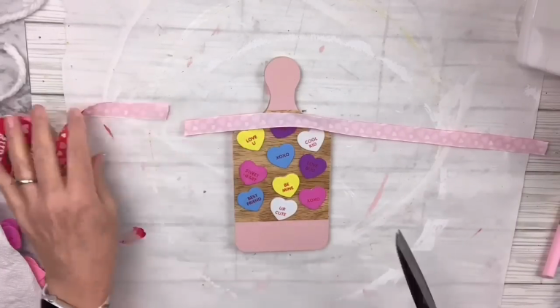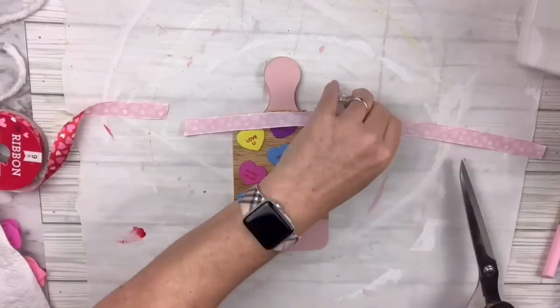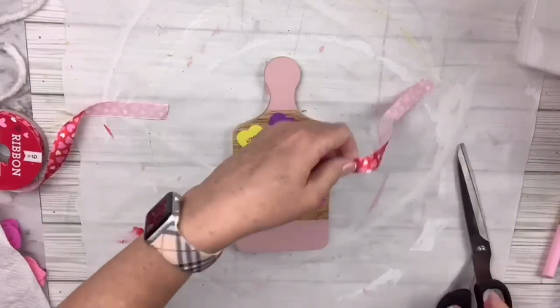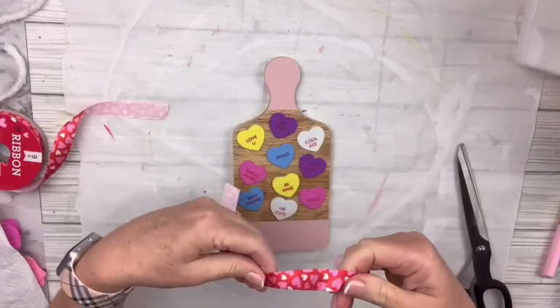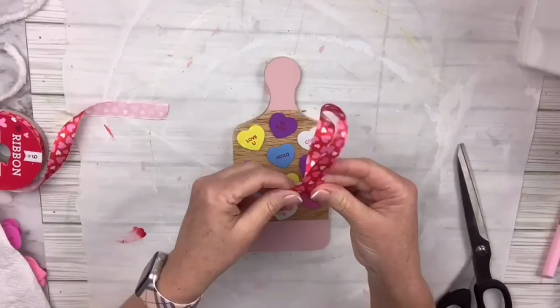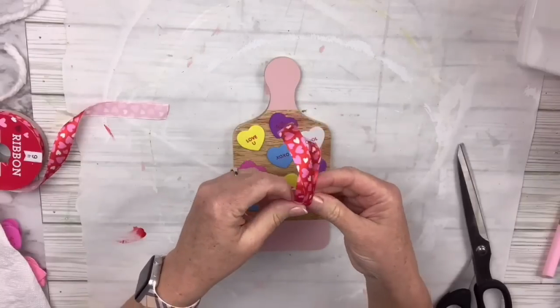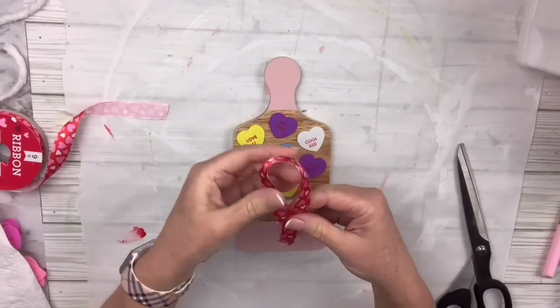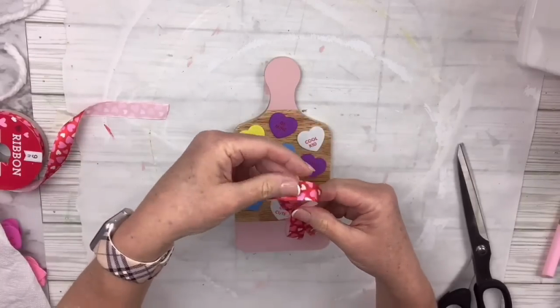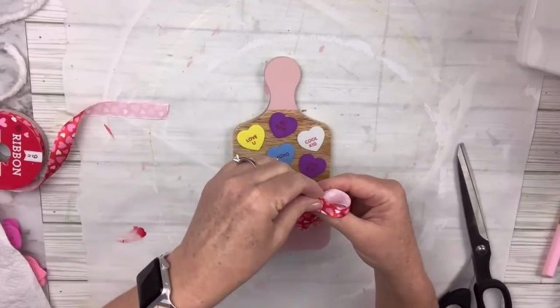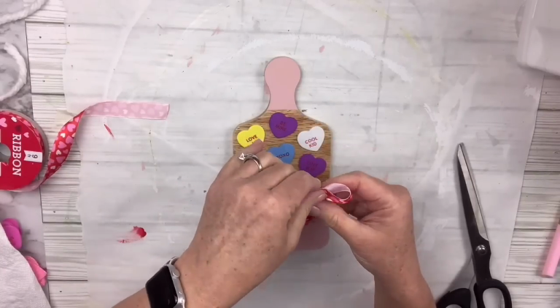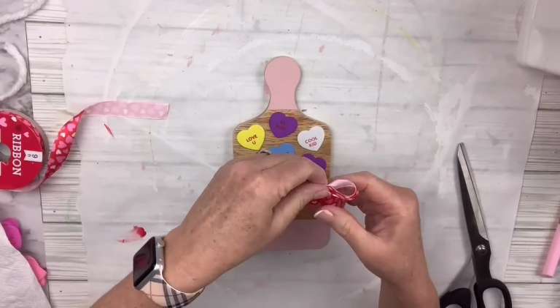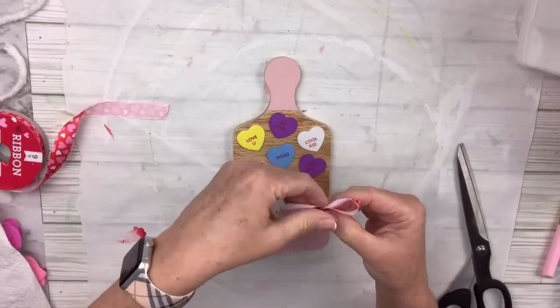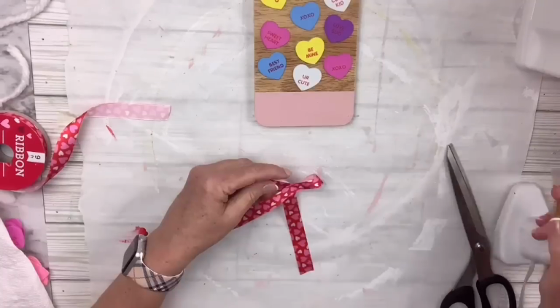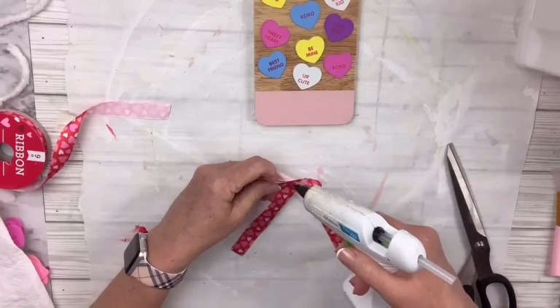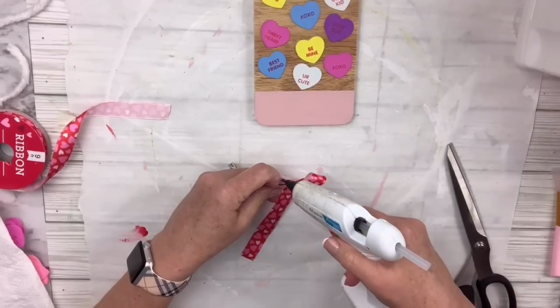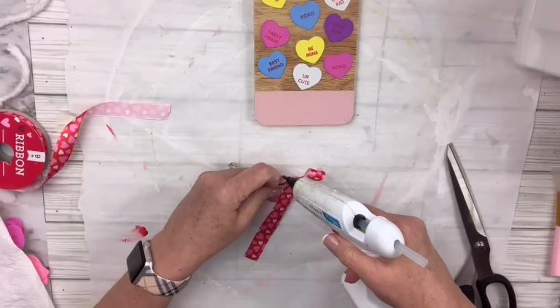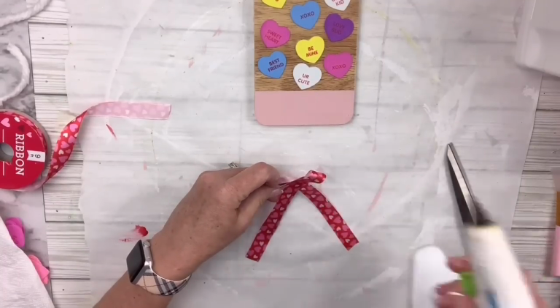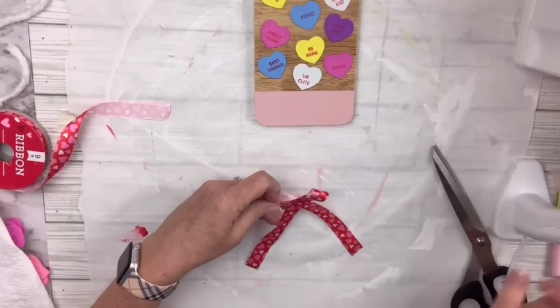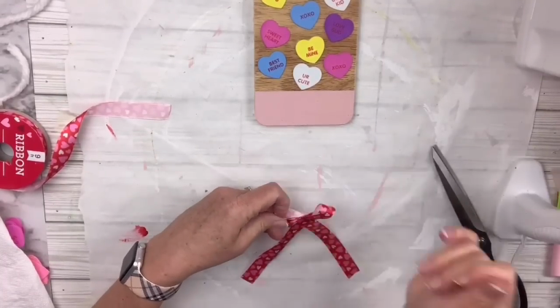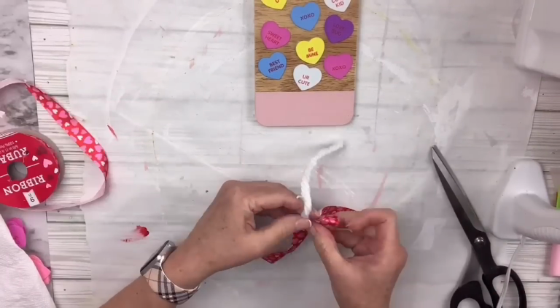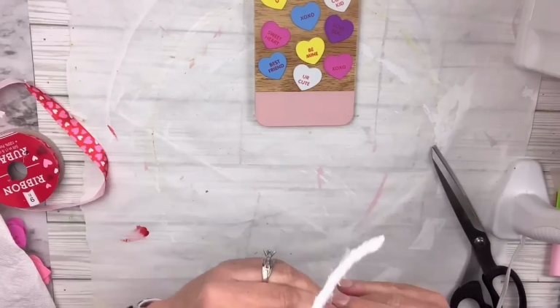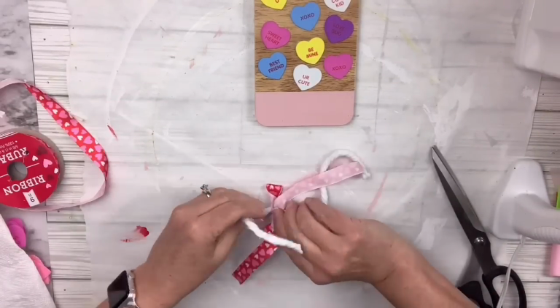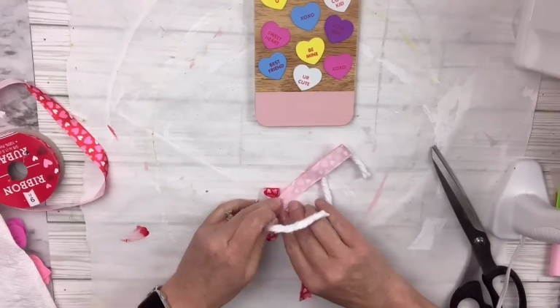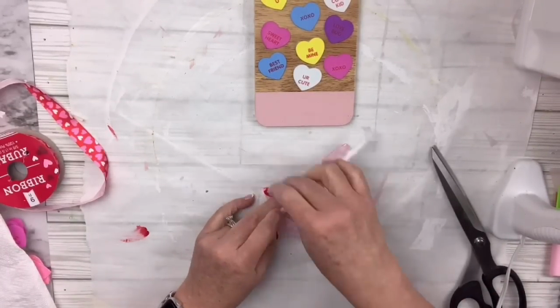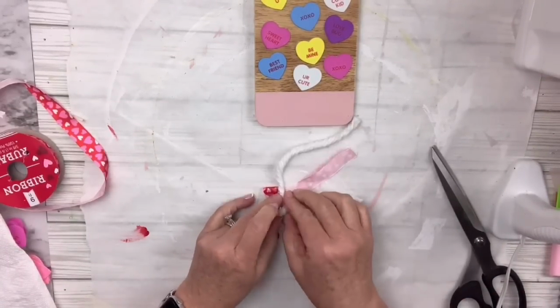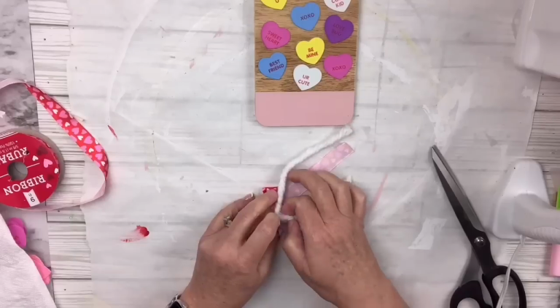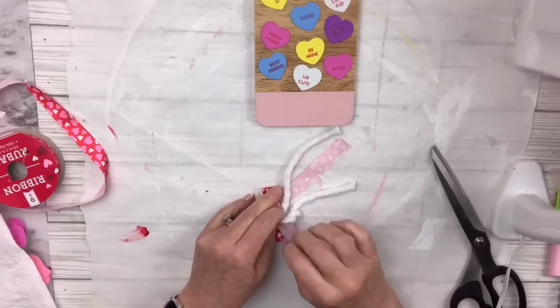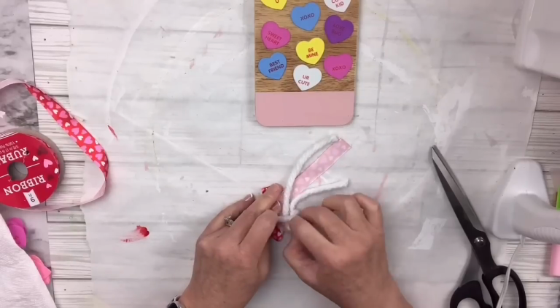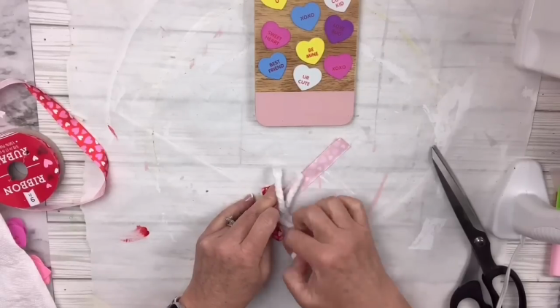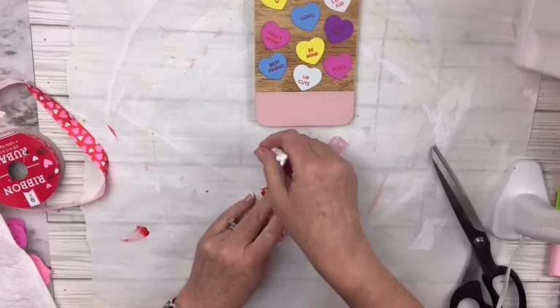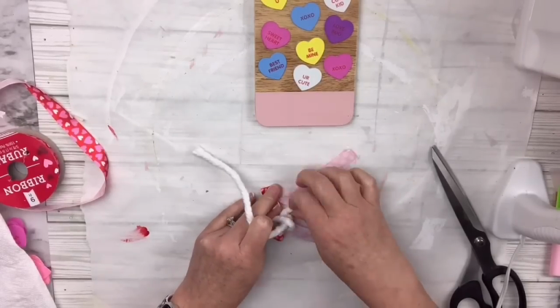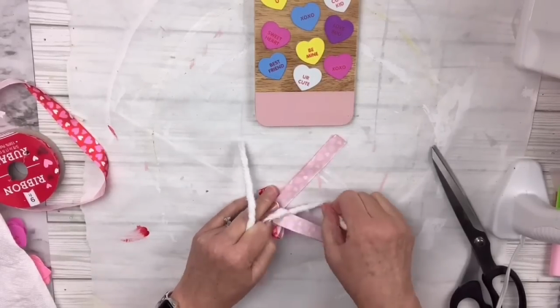Then I'm putting more Mod Podge over the top of the hearts. I'm gonna take my Dollar Tree ribbon and make like an awareness bow, then wrap a piece of mop head around the middle. I'm just making a little bow that goes right at the top of the cutting board on the handle — and that's all there is to this one. Super easy, very cute, and very festive — let me know what you think!